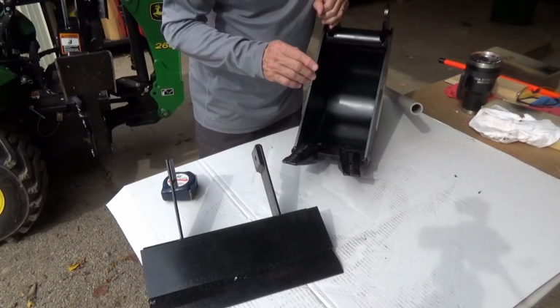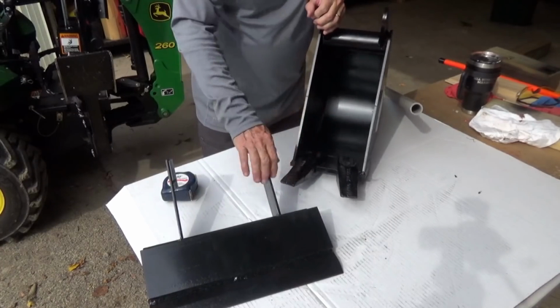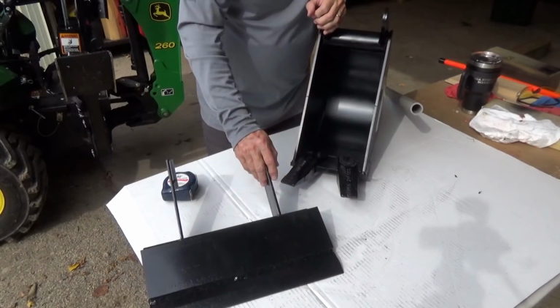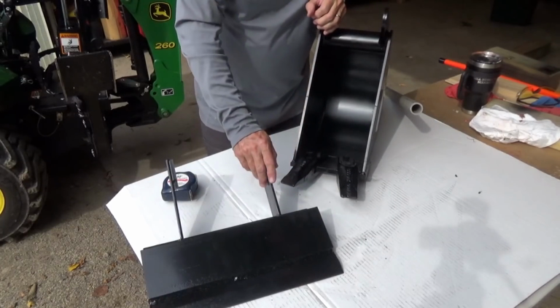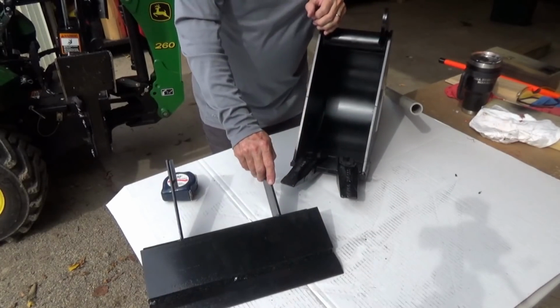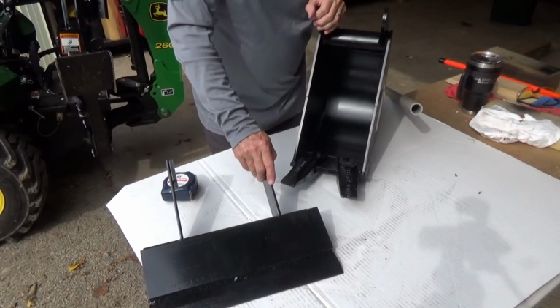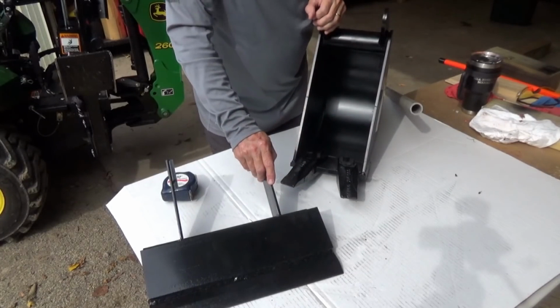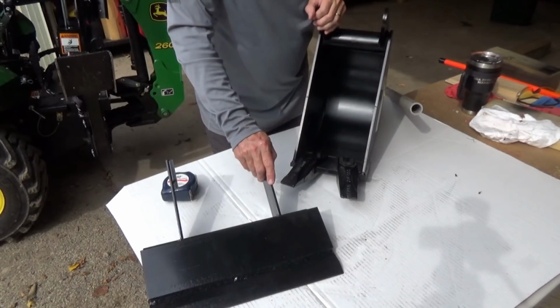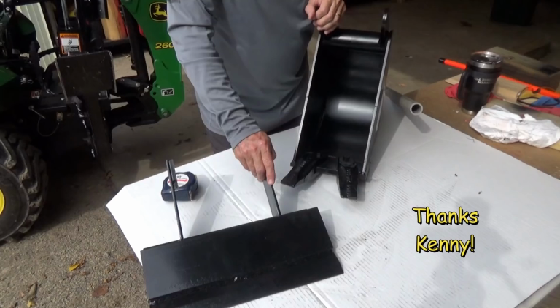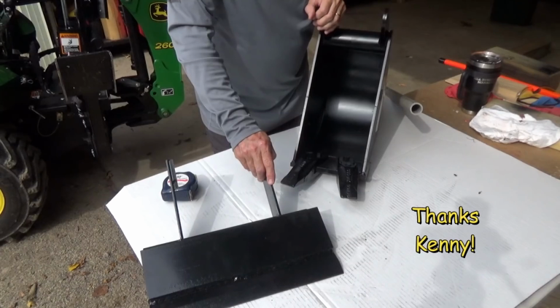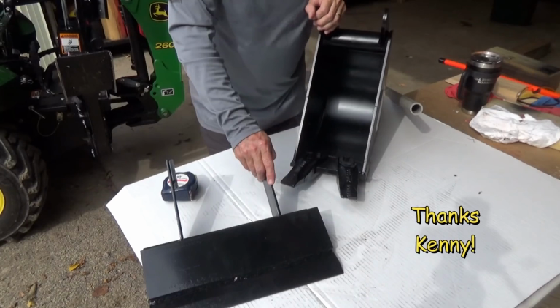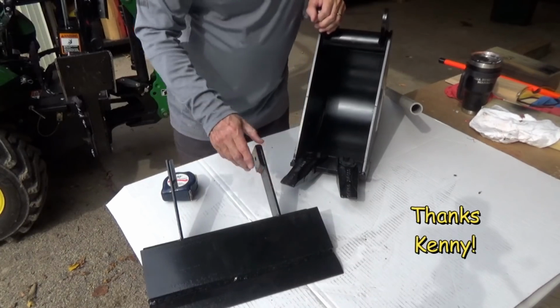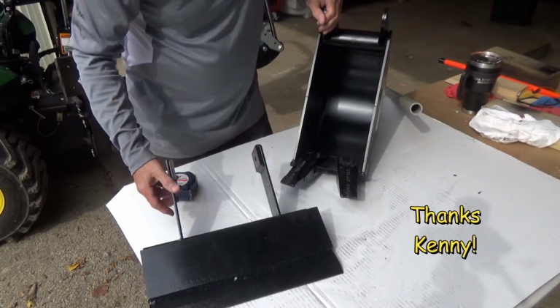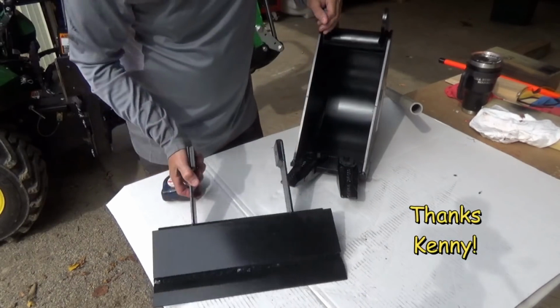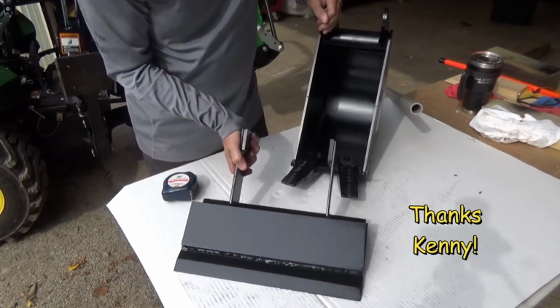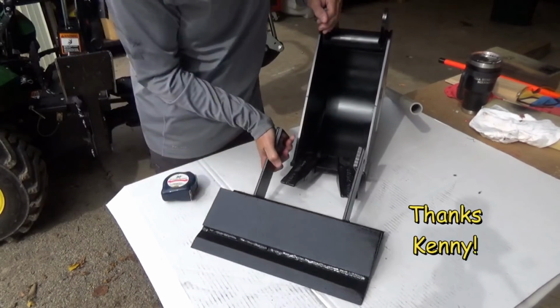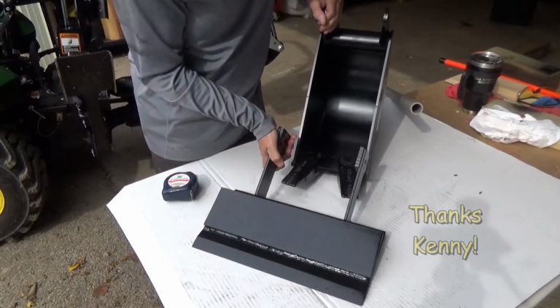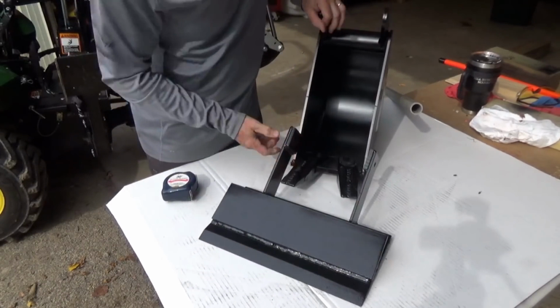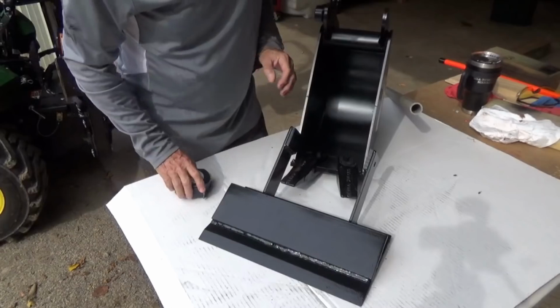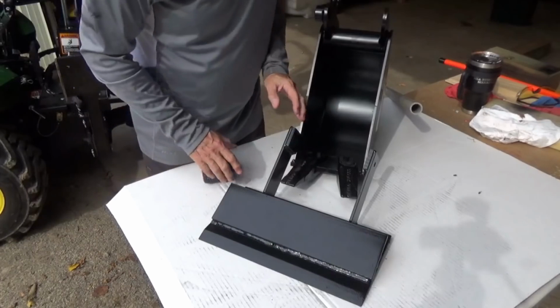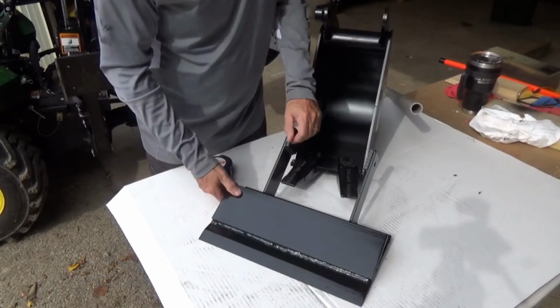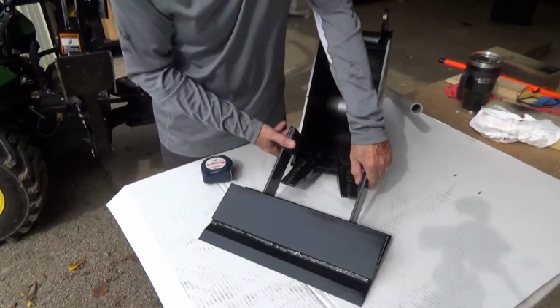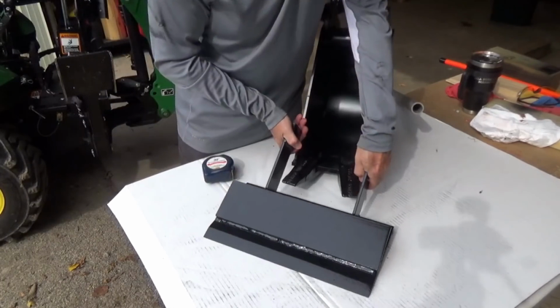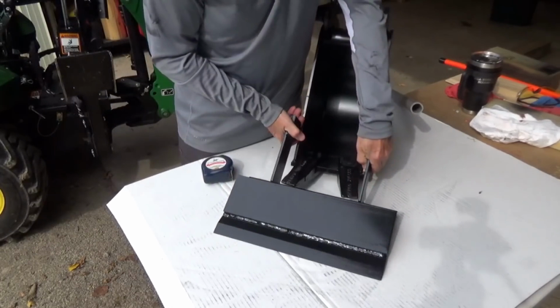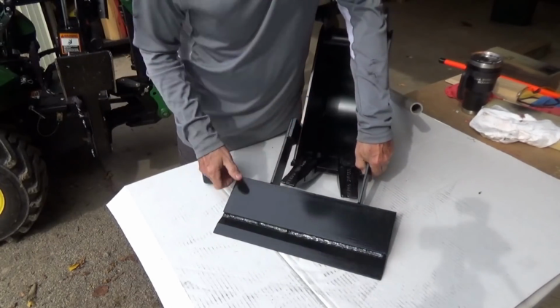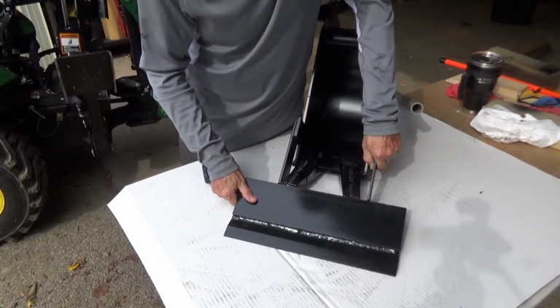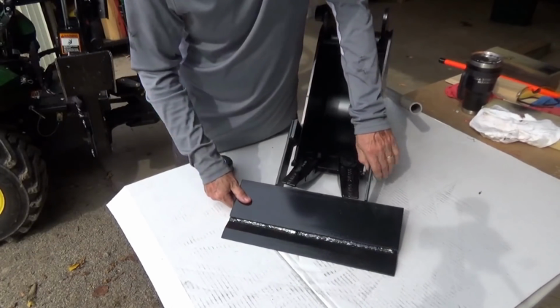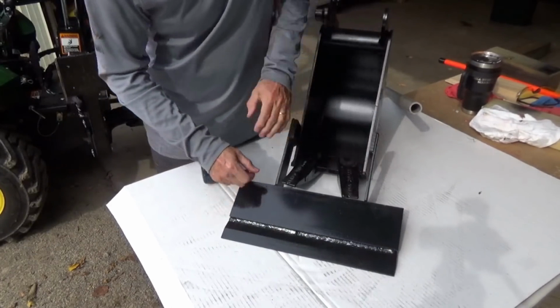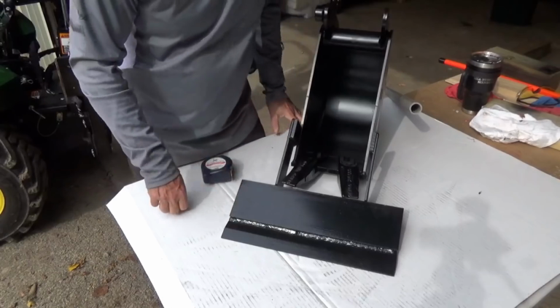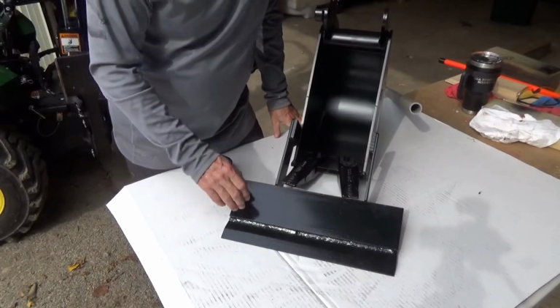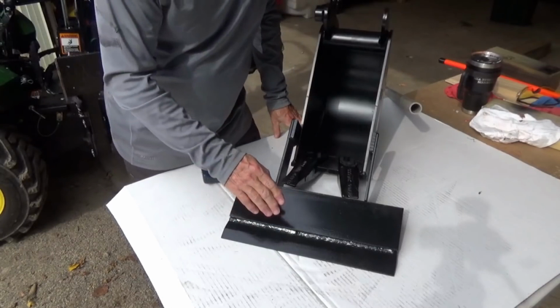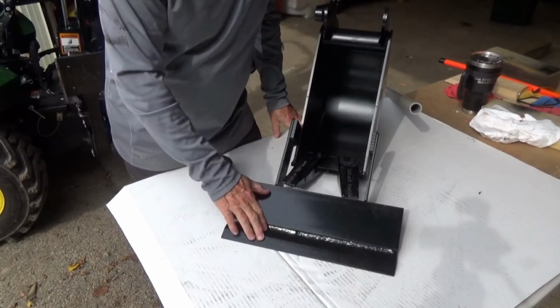But I didn't want to do that. So then I got with another friend who is very talented on metal work, and what he has done, he has made a shoe that's going to go over this bucket and create a scraper blade.